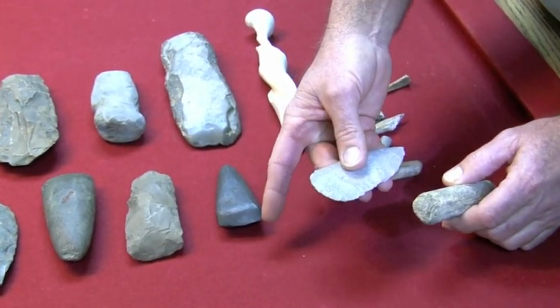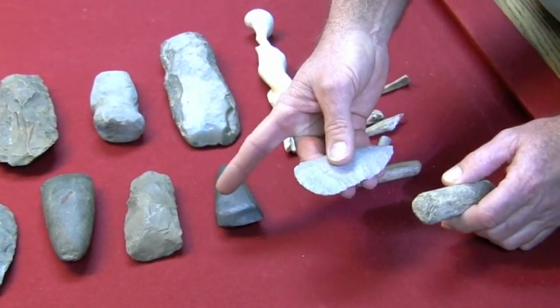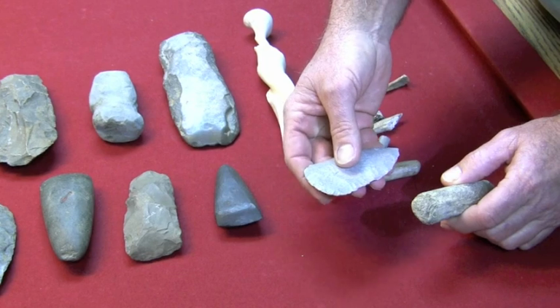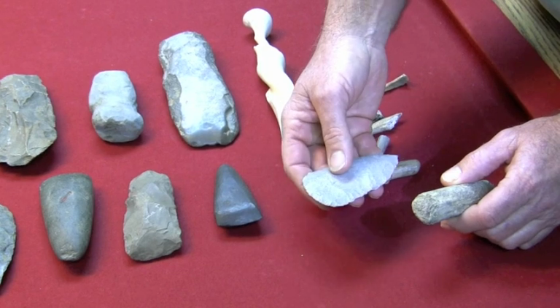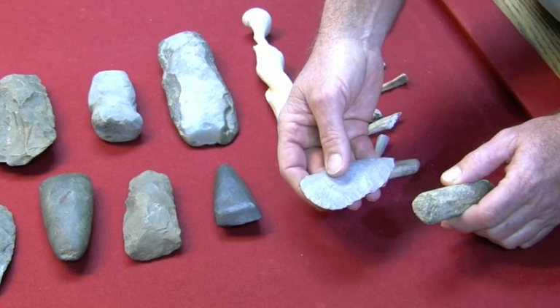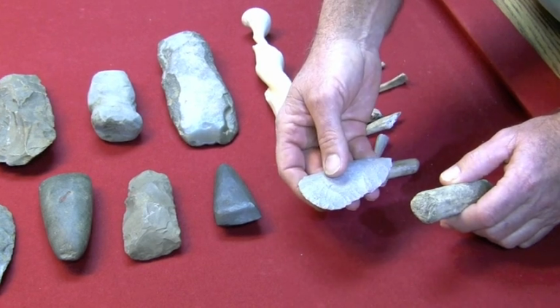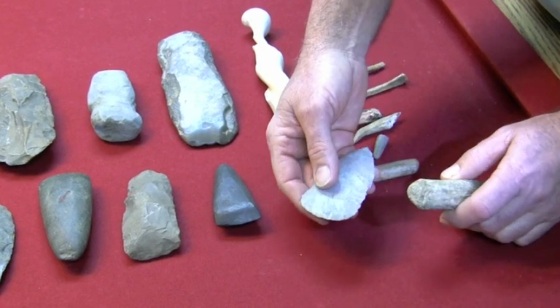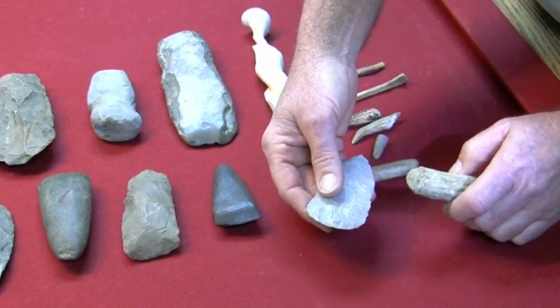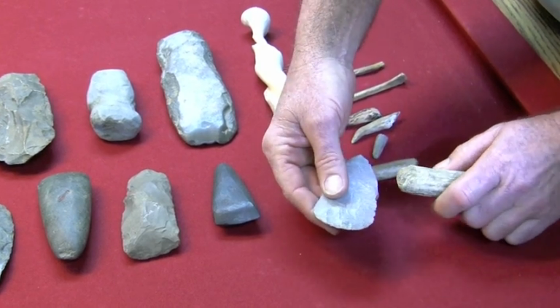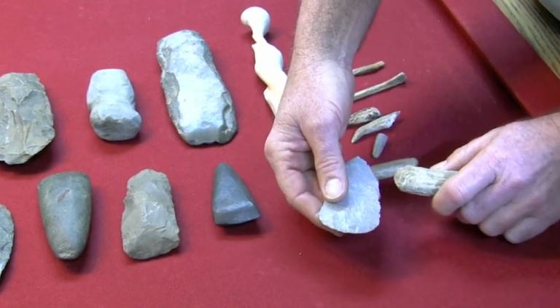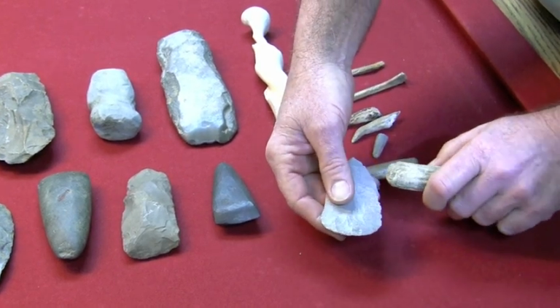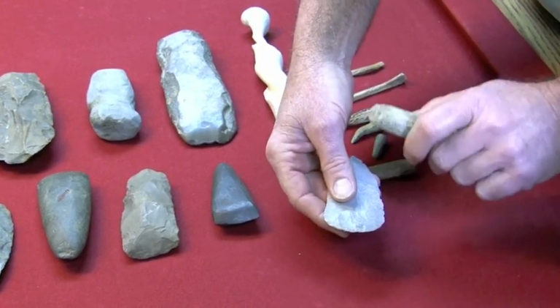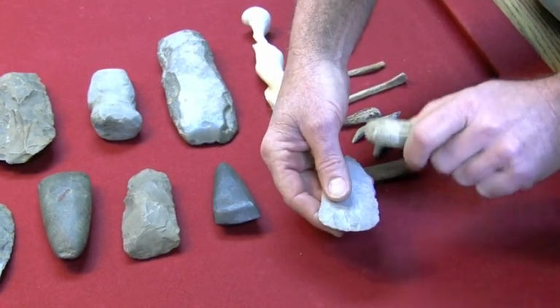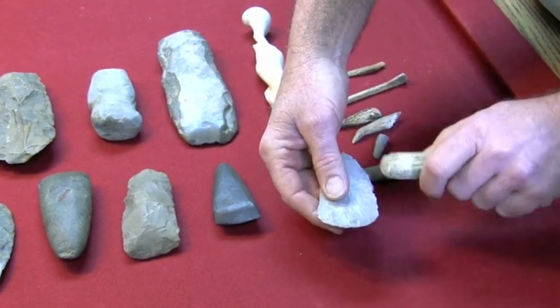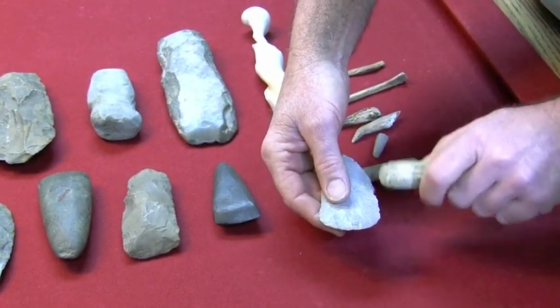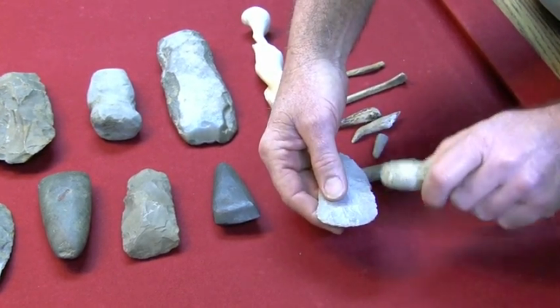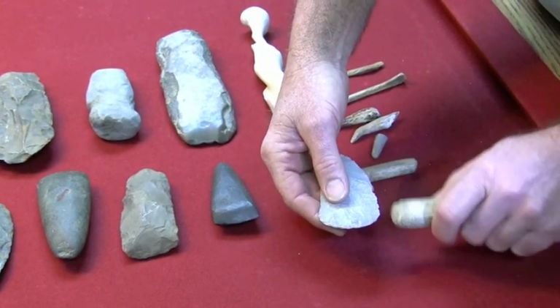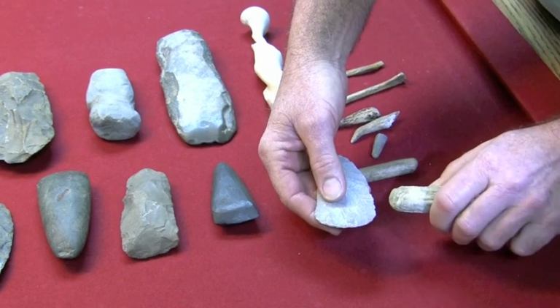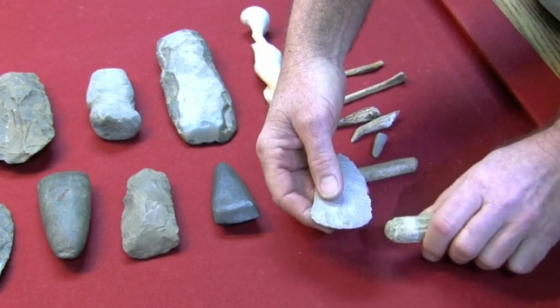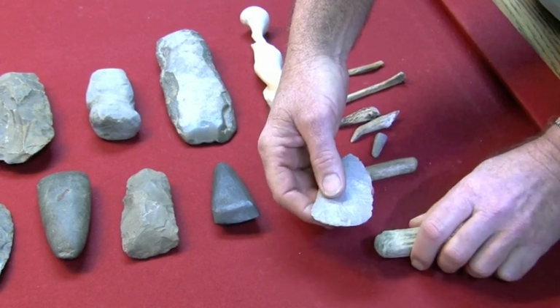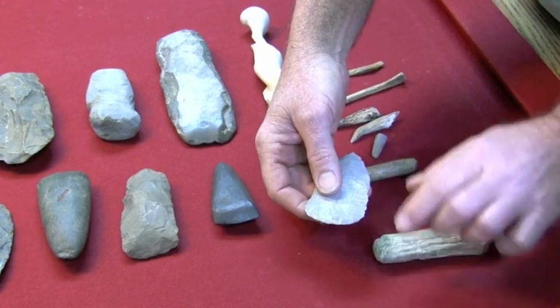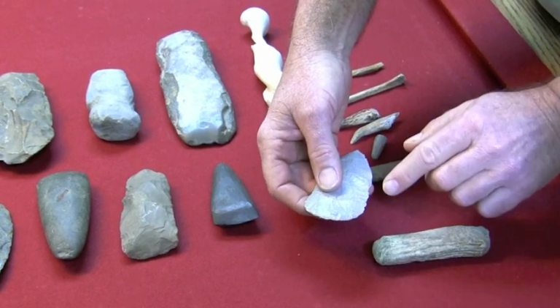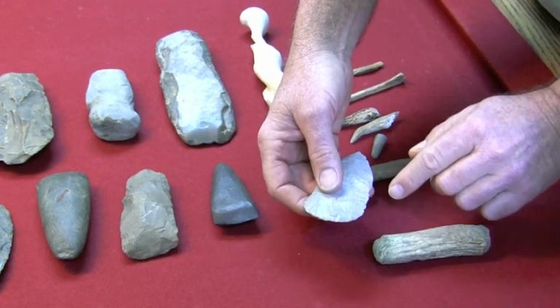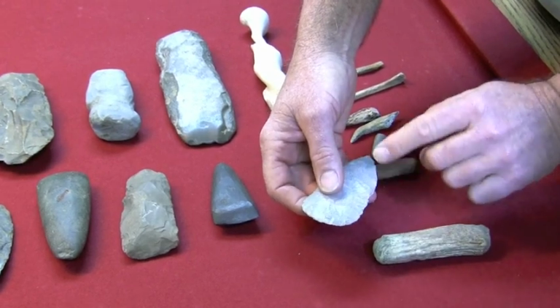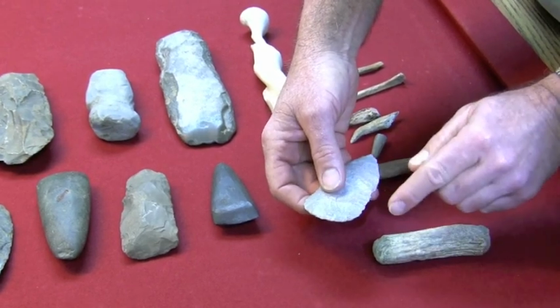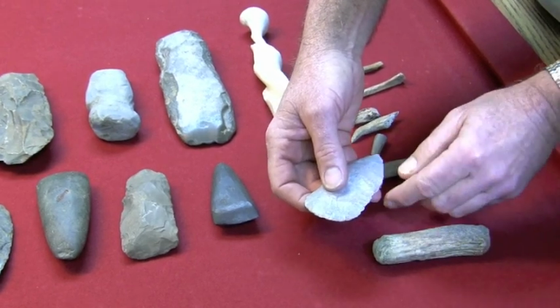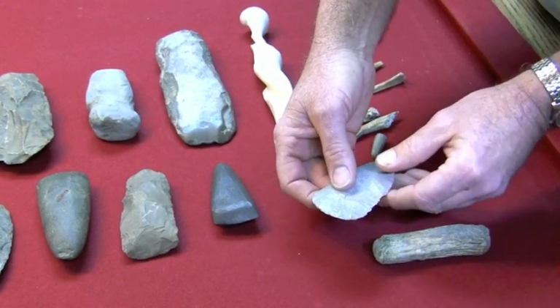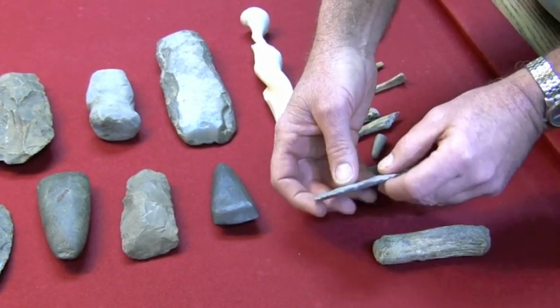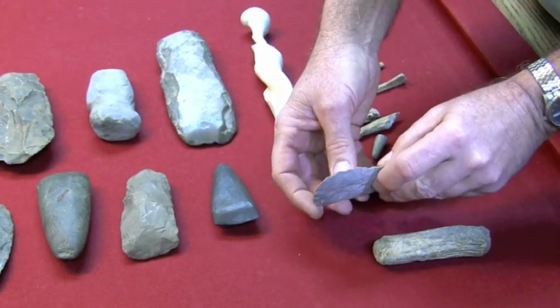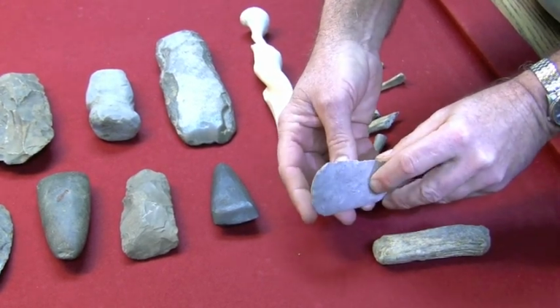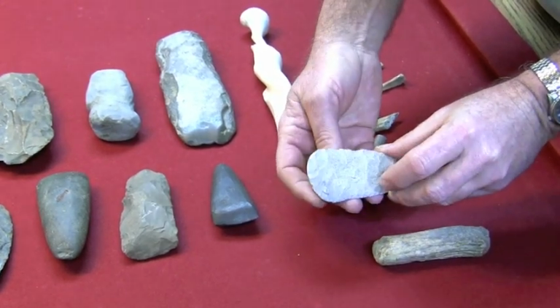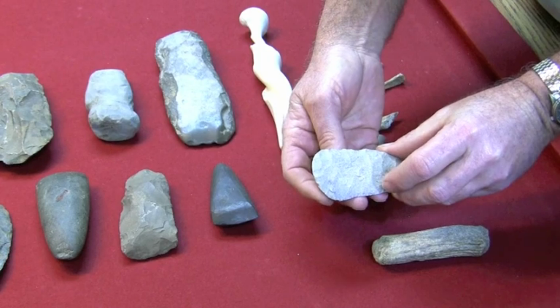Also, some flint axes we'll look at in just a minute. They would take this billet and hit down on a piece of flint like this to break it off into little flakes and to make their major form.